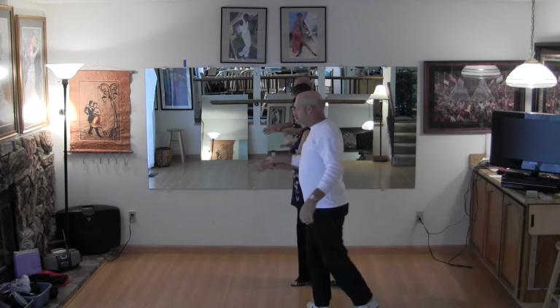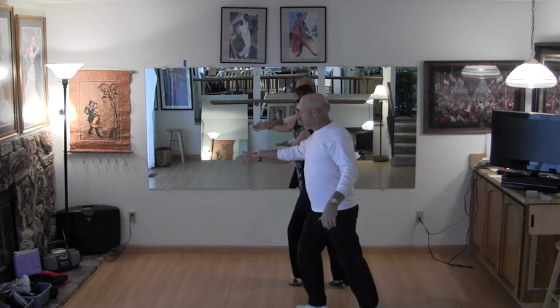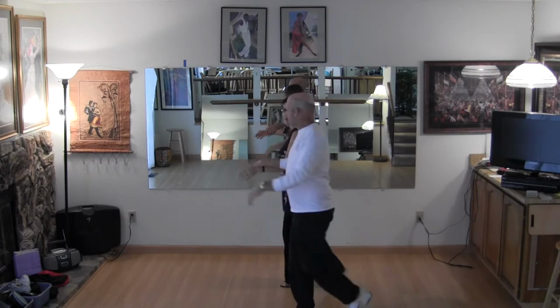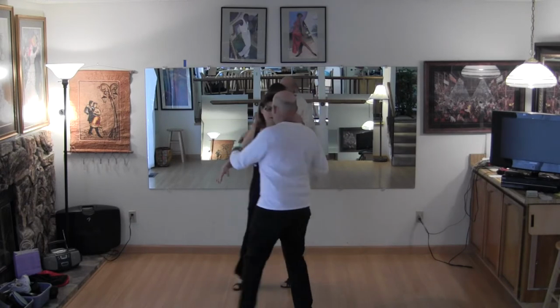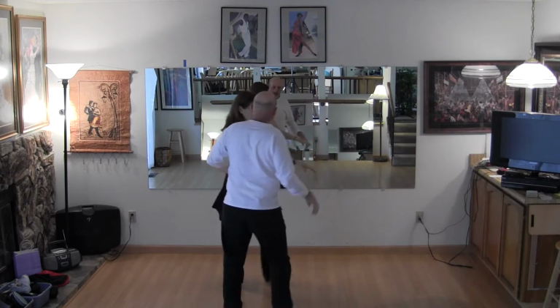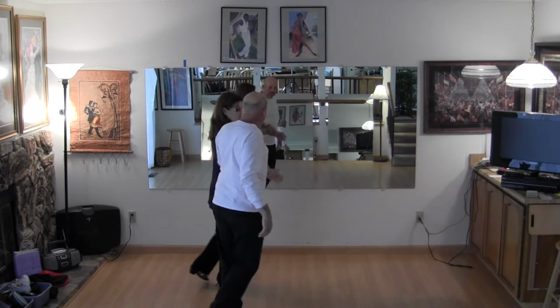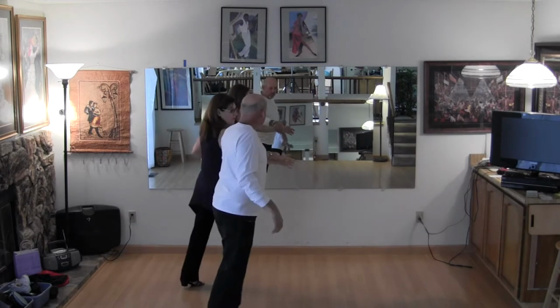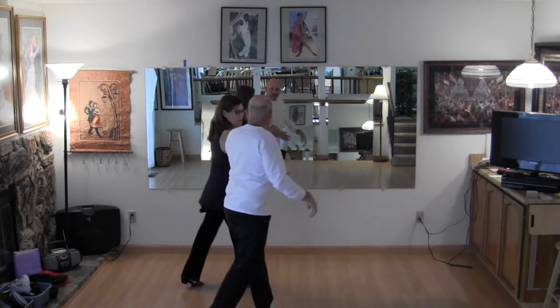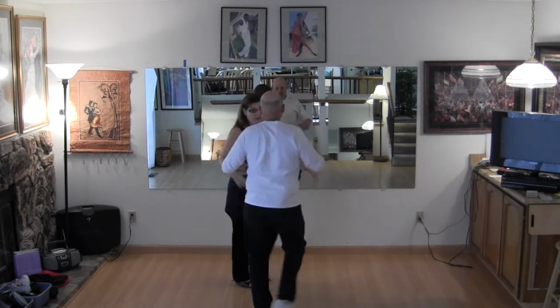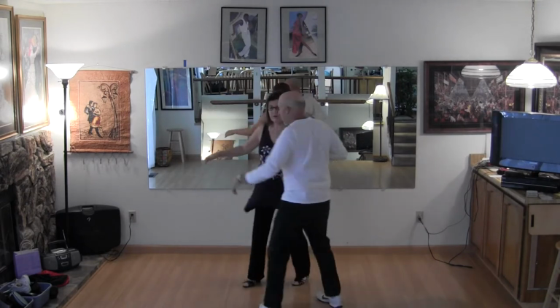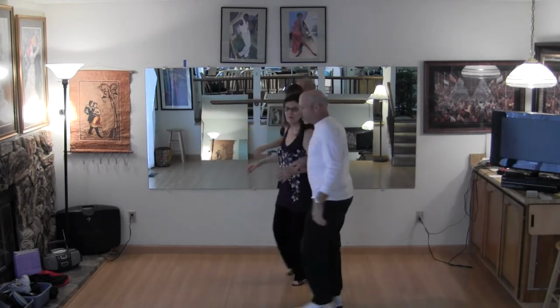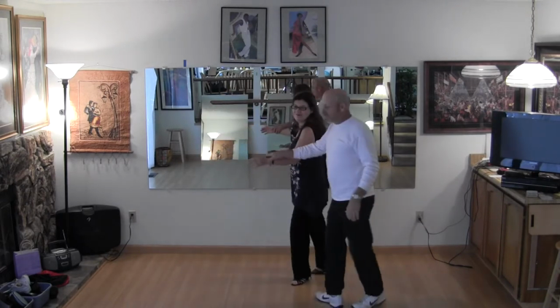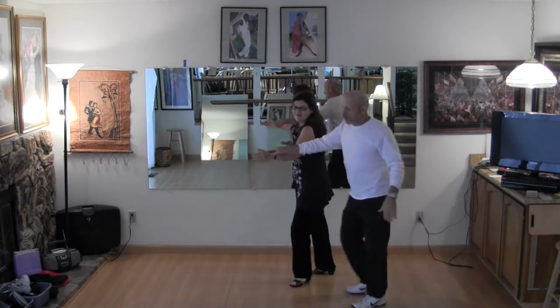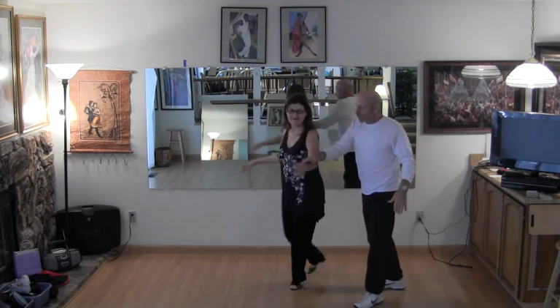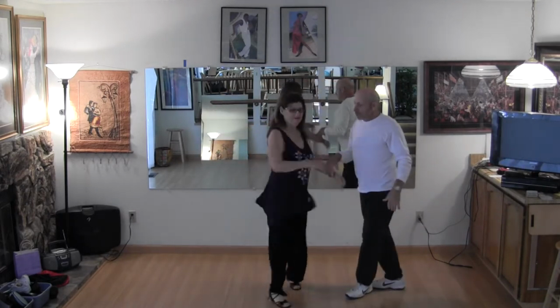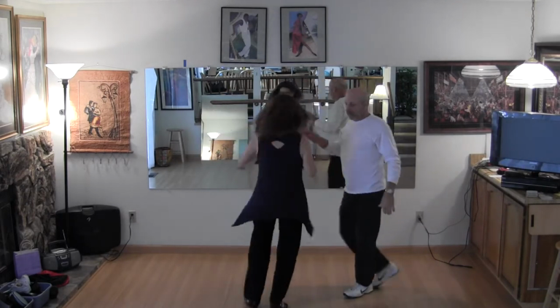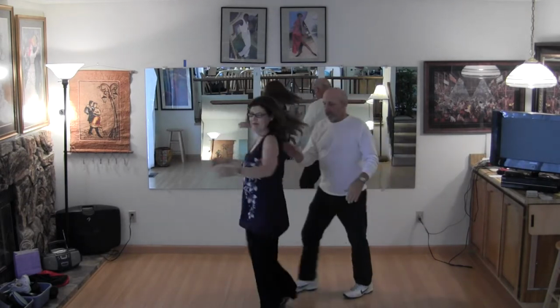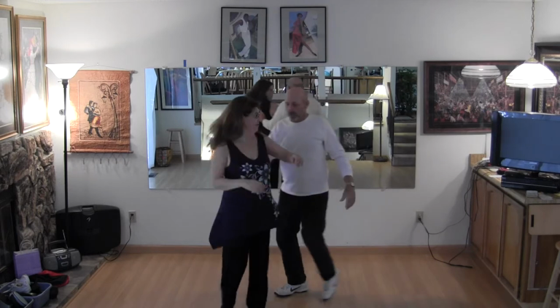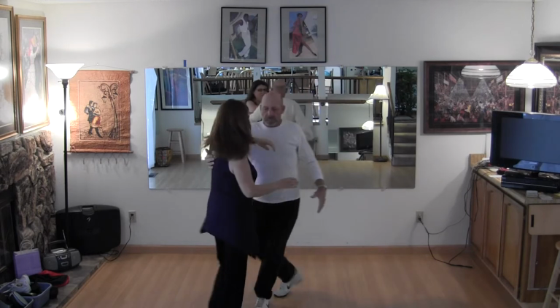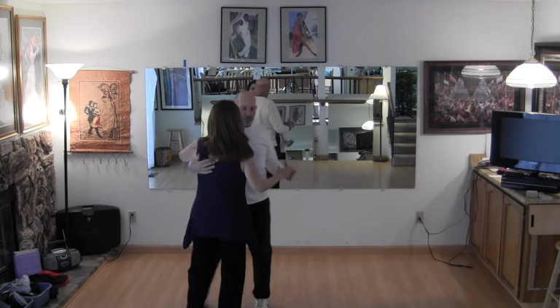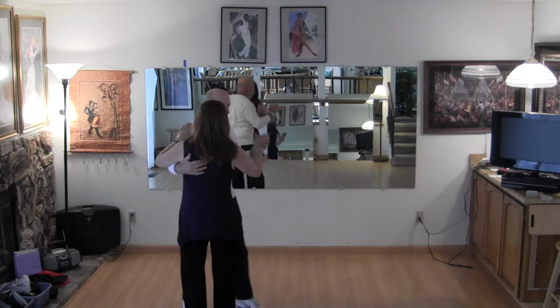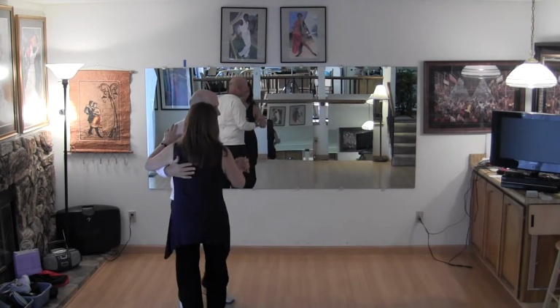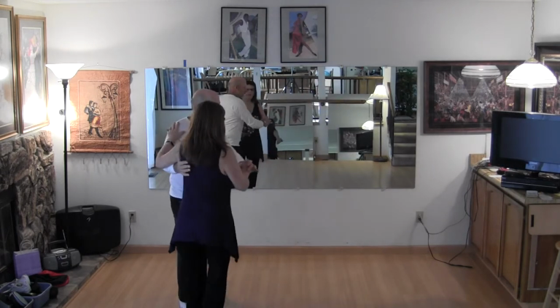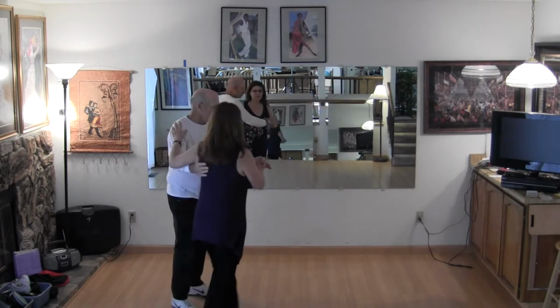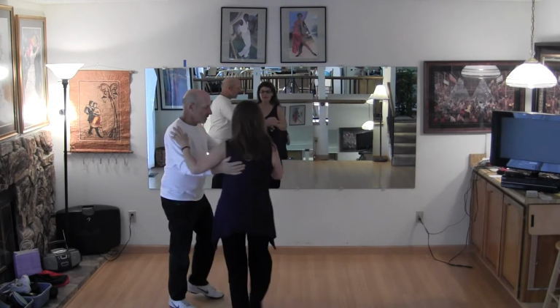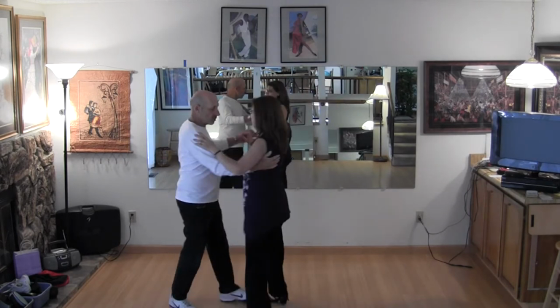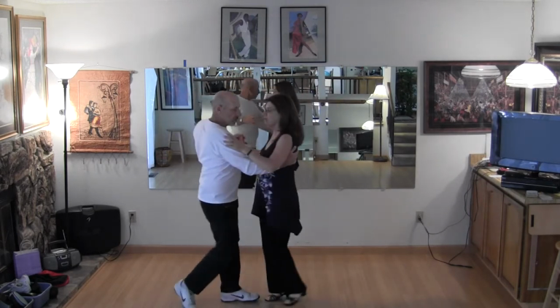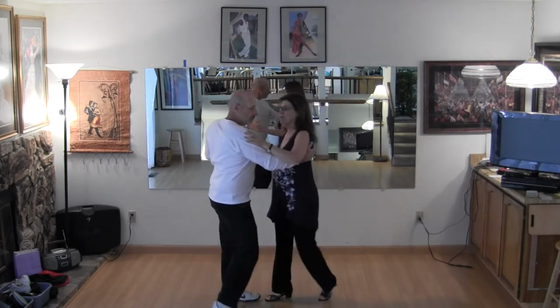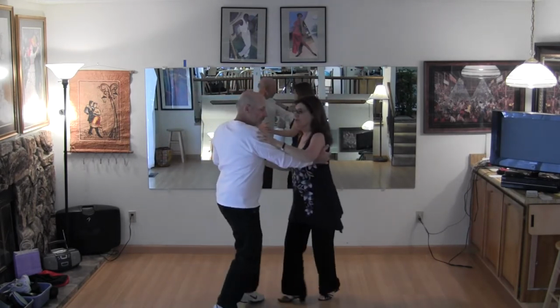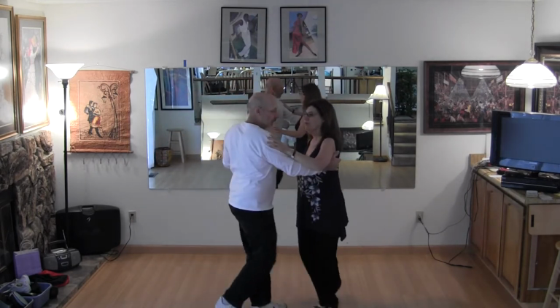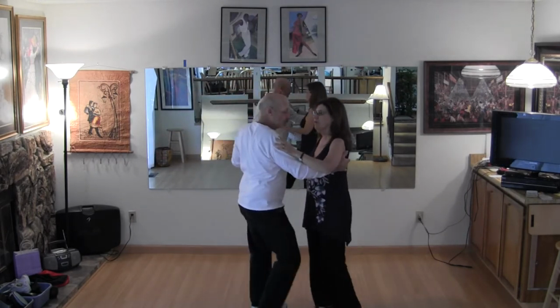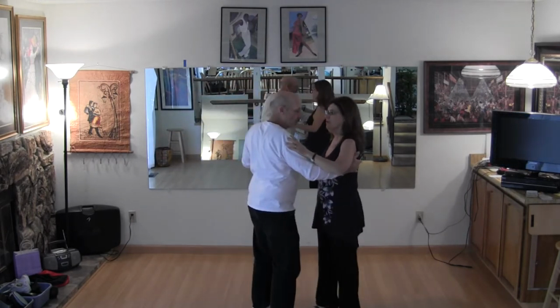One and two, three and four. Free spin the girl, pick her up early, three and four. Left hand turn, three and four.